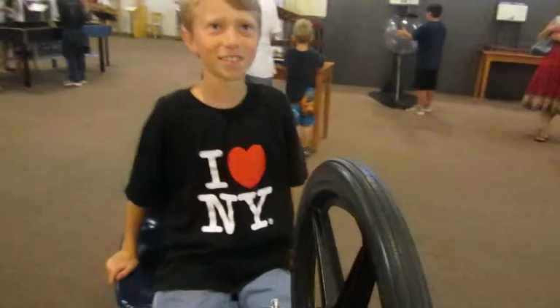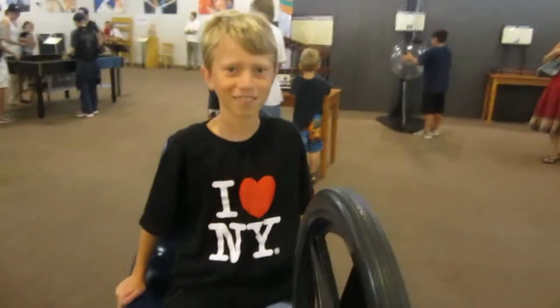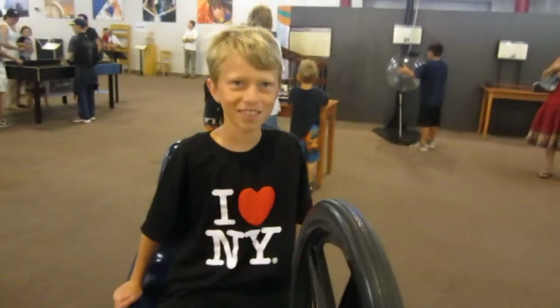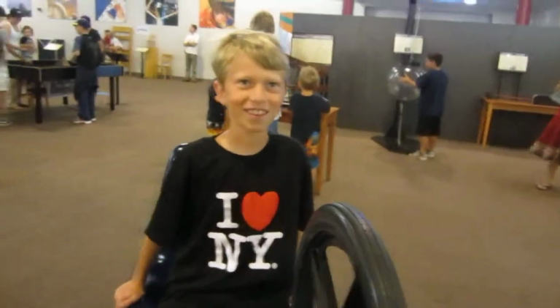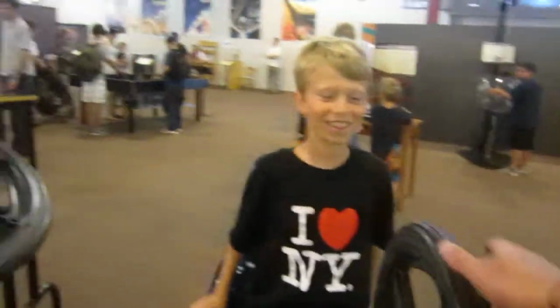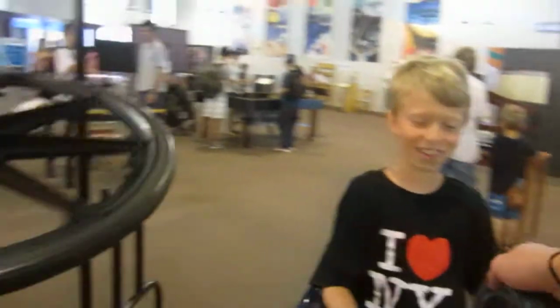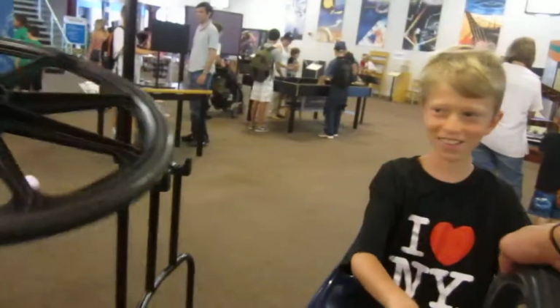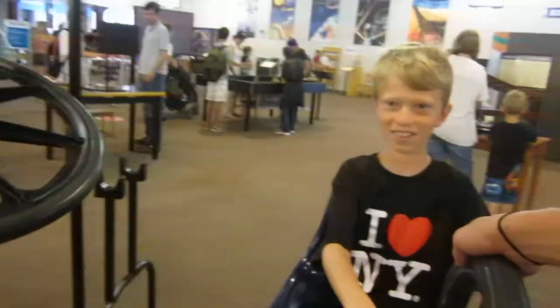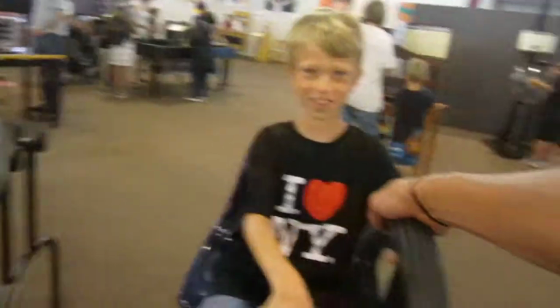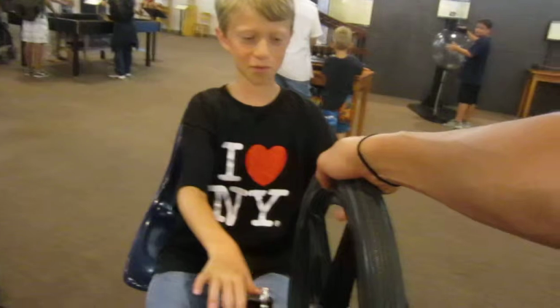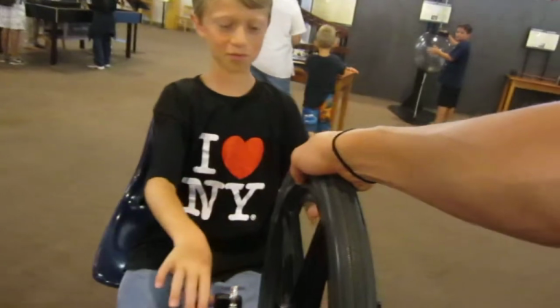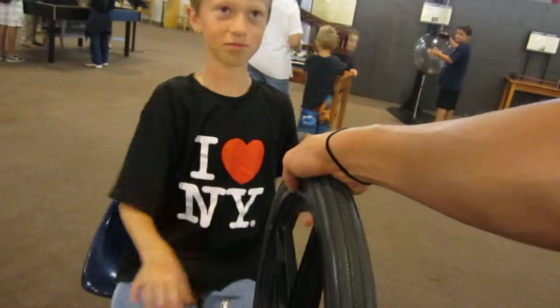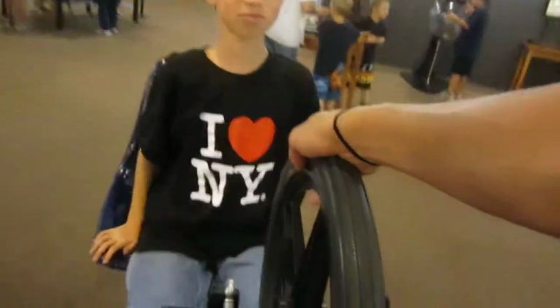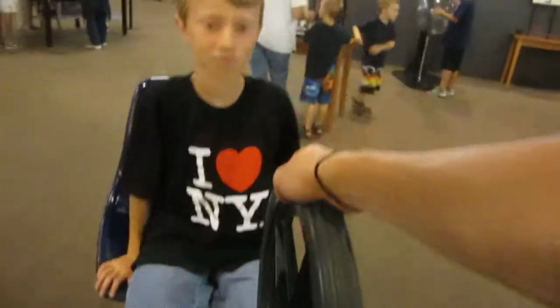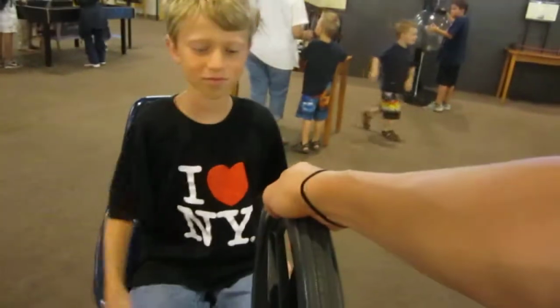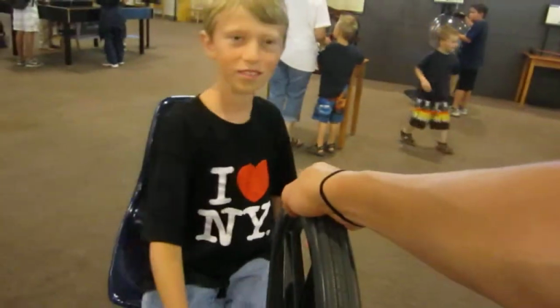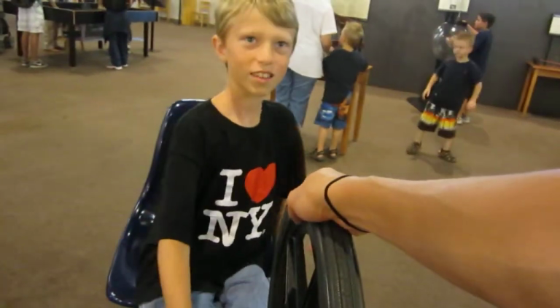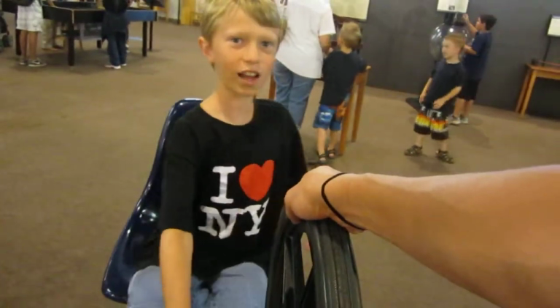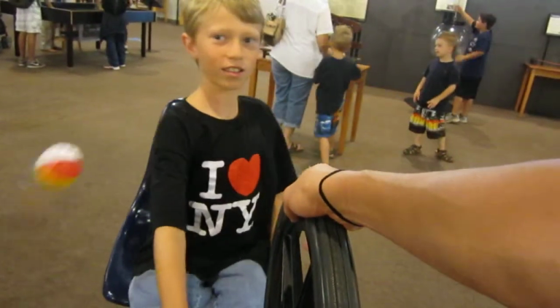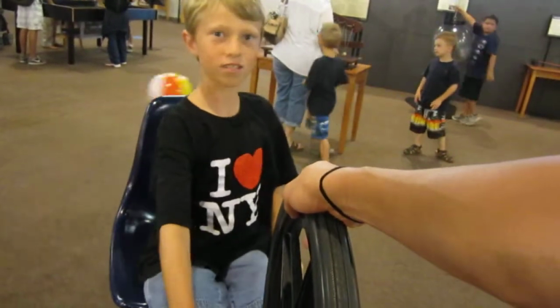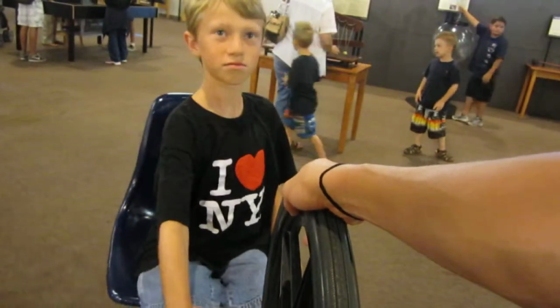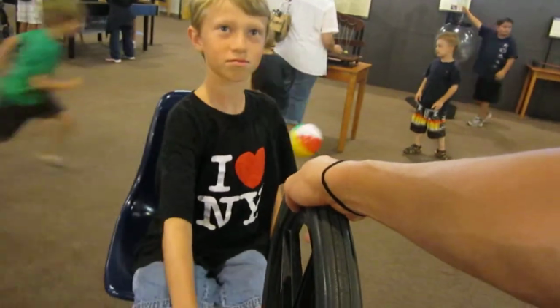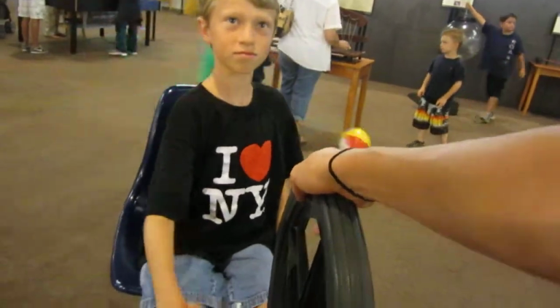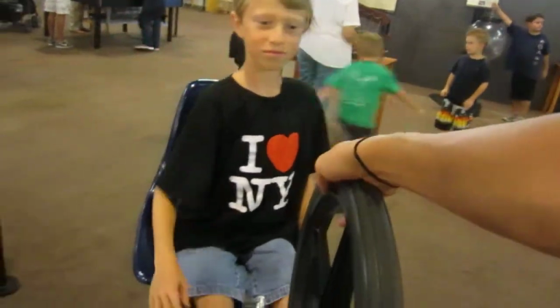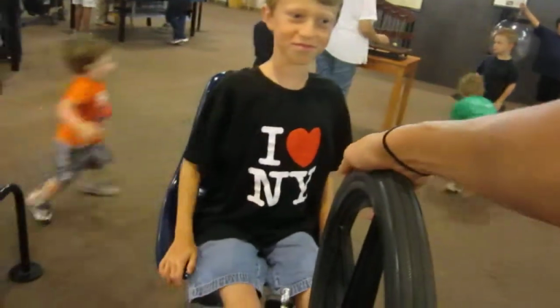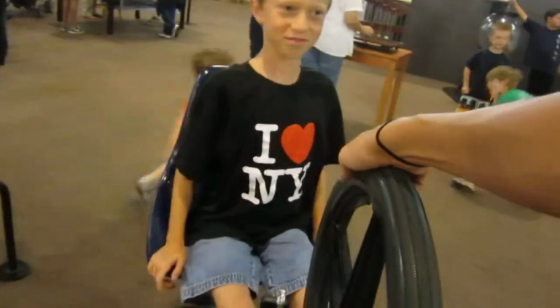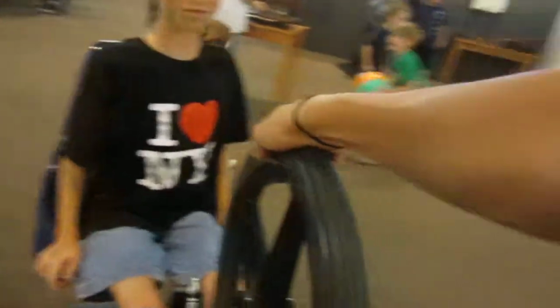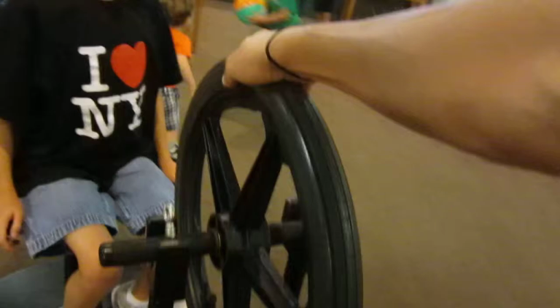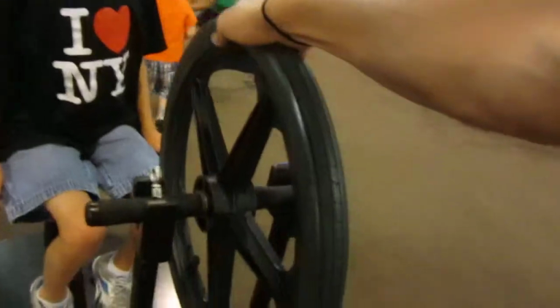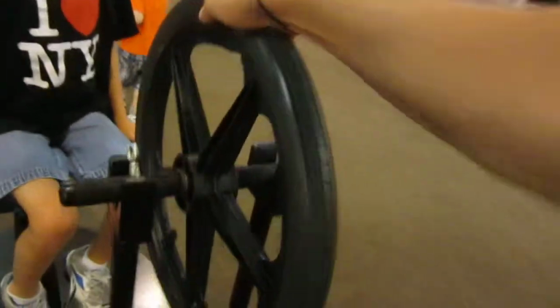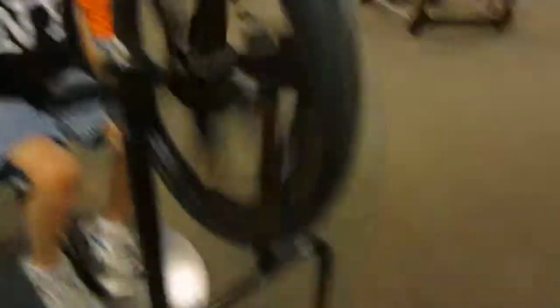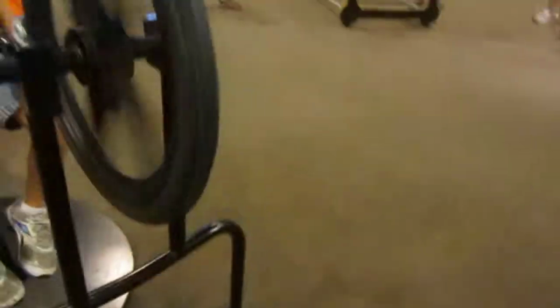Woo! Alright, ready? Now, don't pick it up until I can back up. I got it. Ready? One, two. Ready.